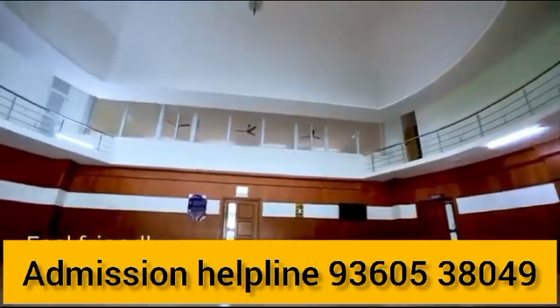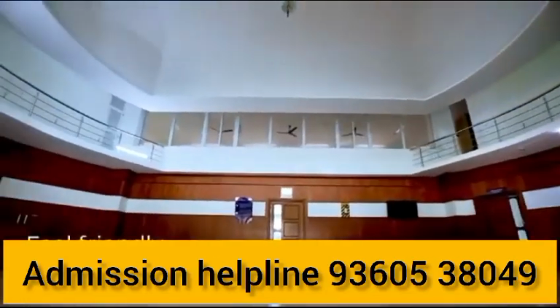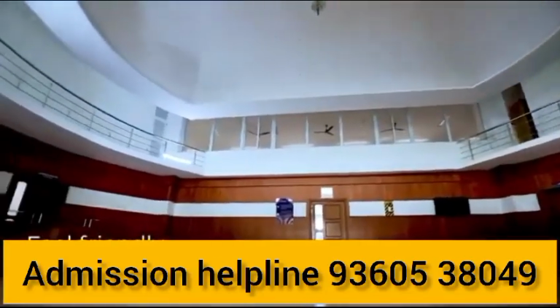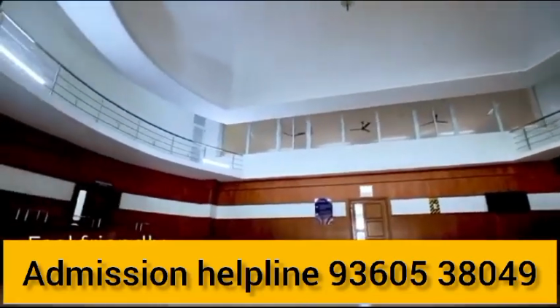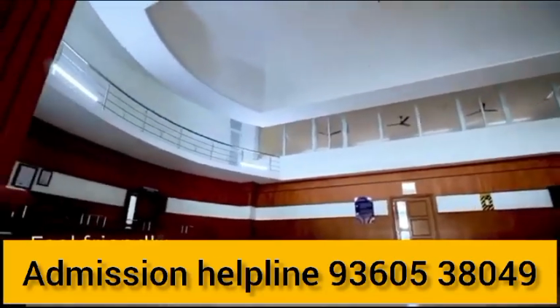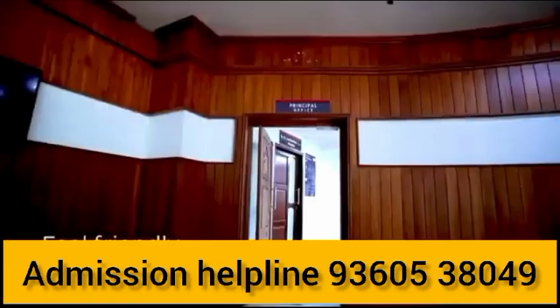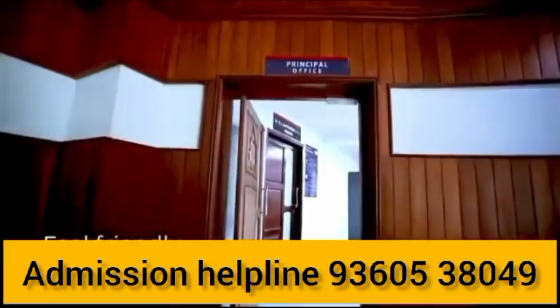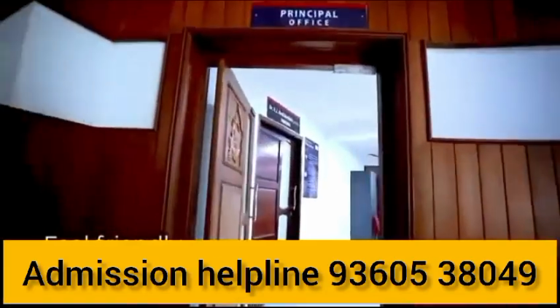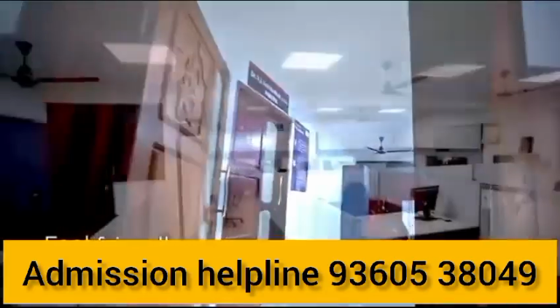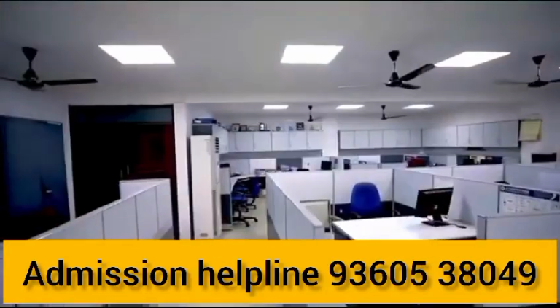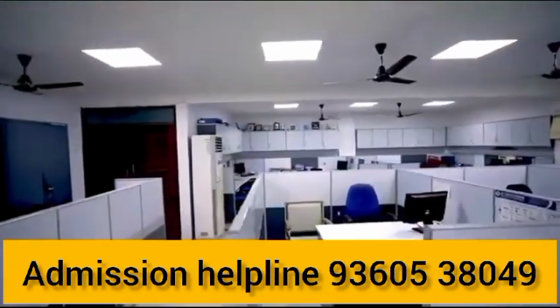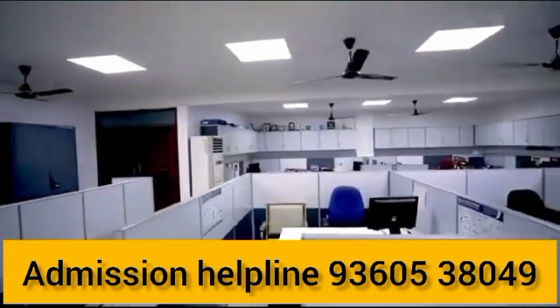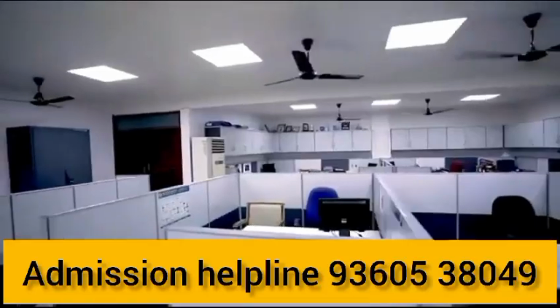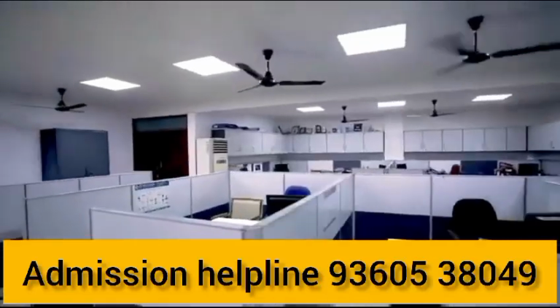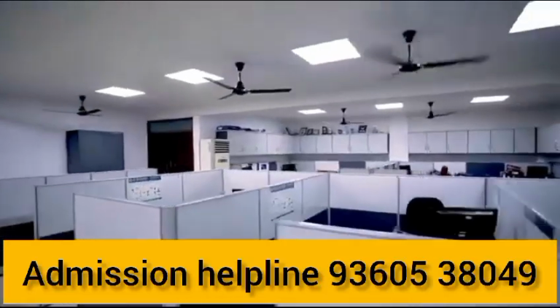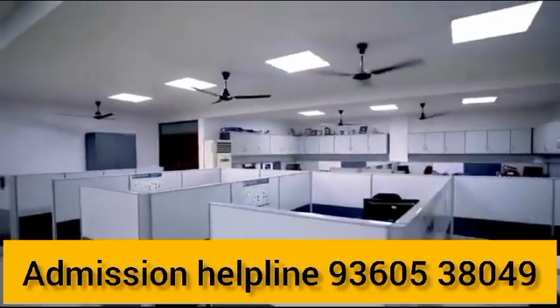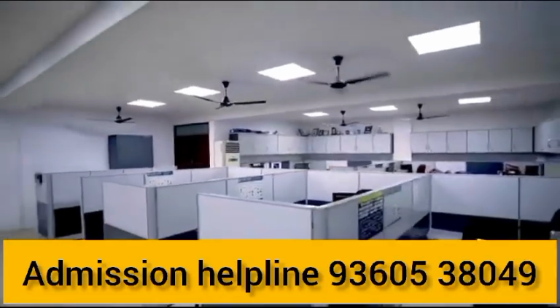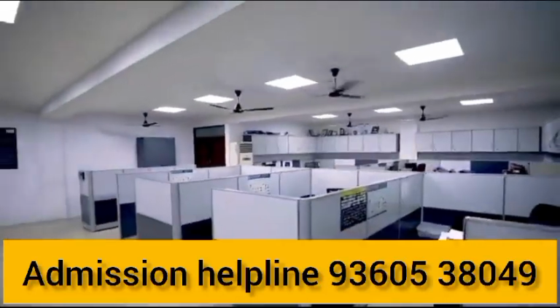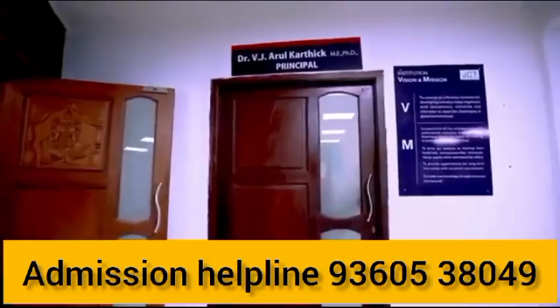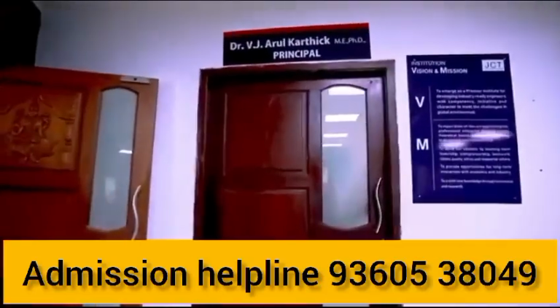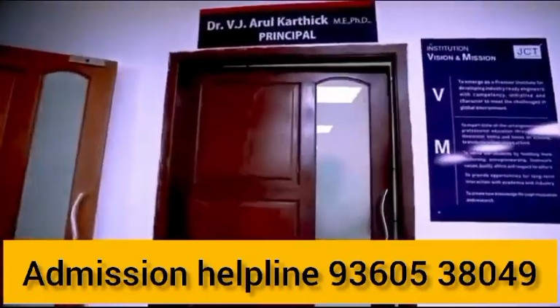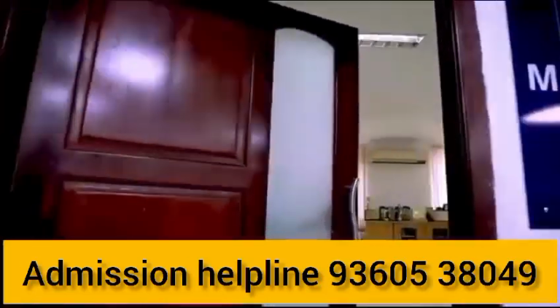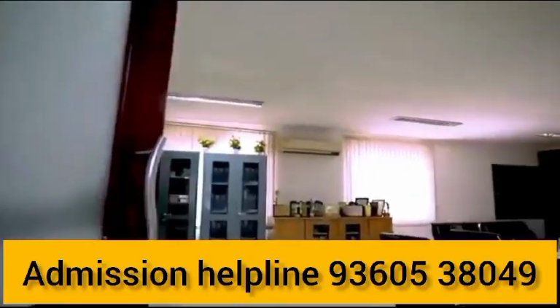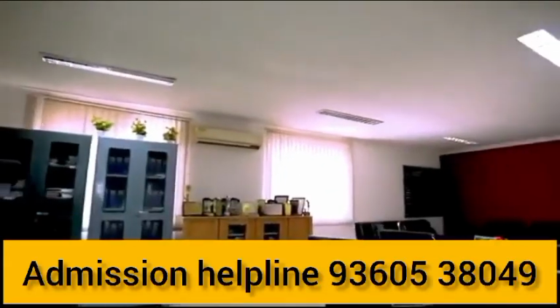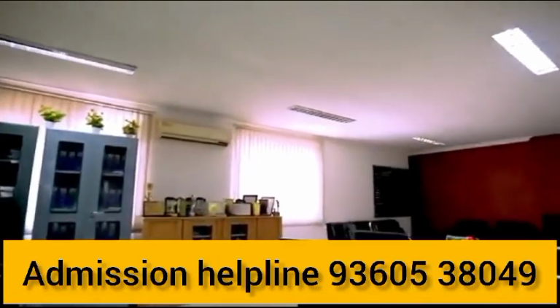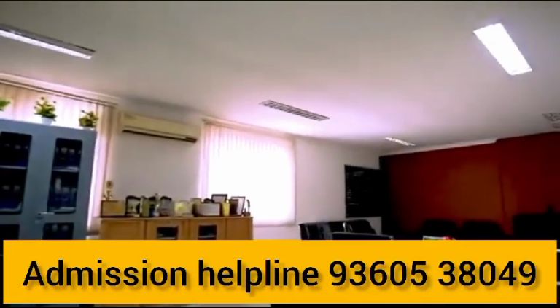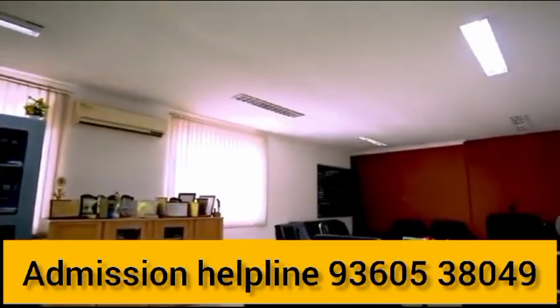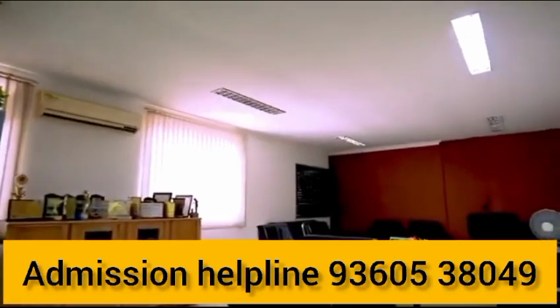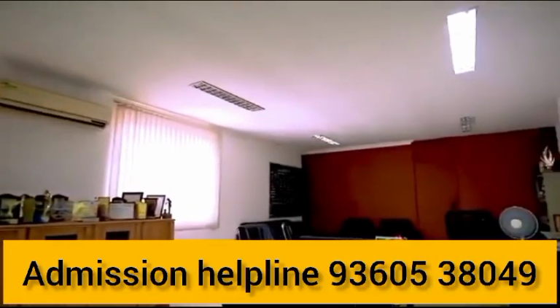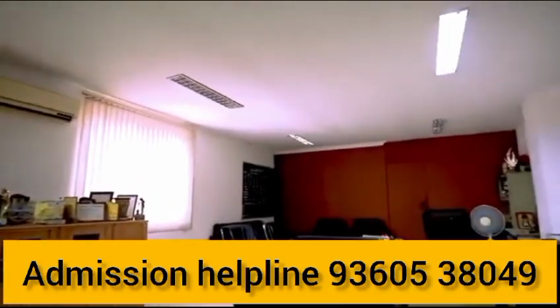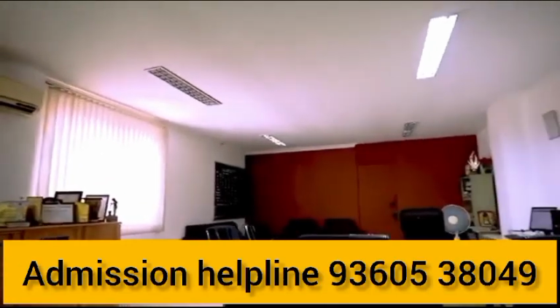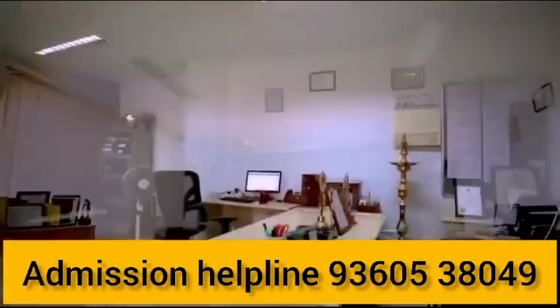You will see JCT College of Engineering Technology in Pichanur. This college was opened in 2009, and has been running for 16 years.